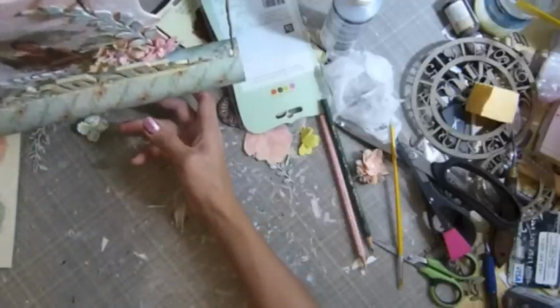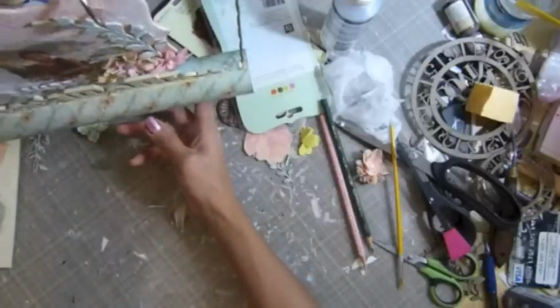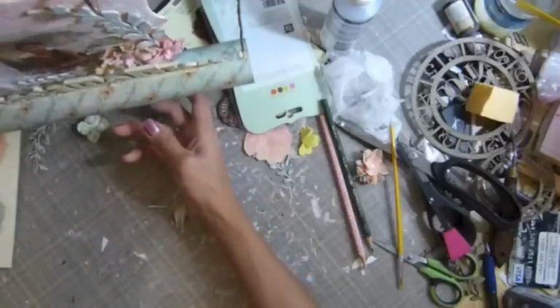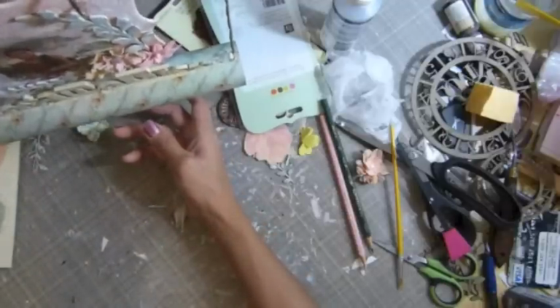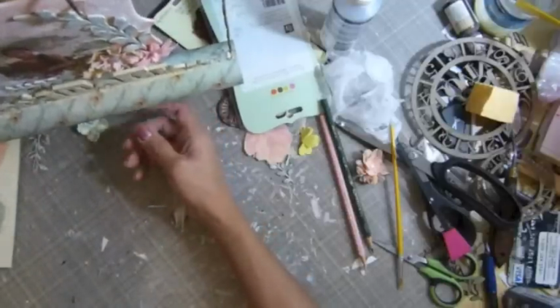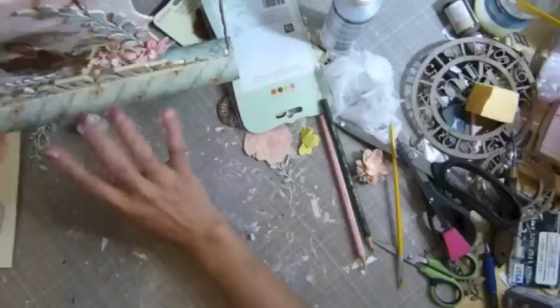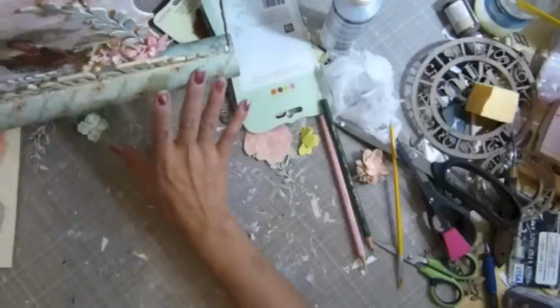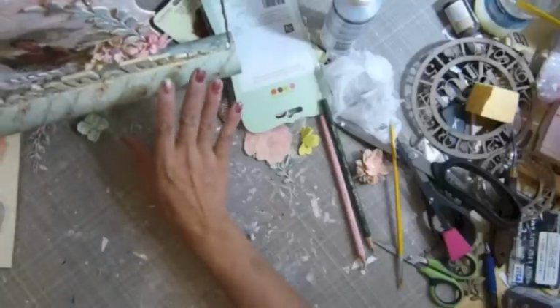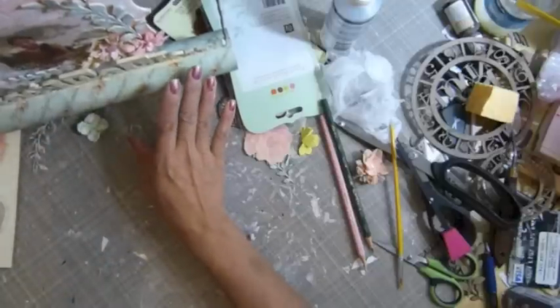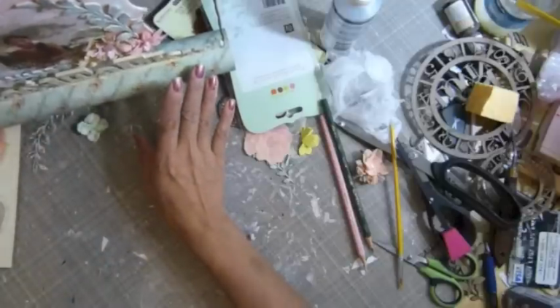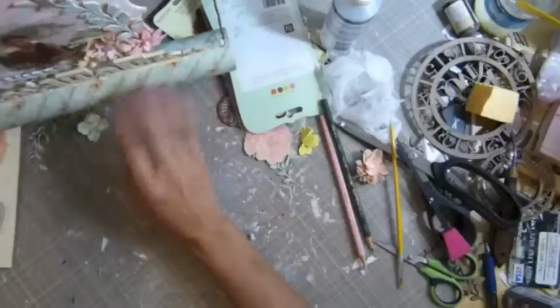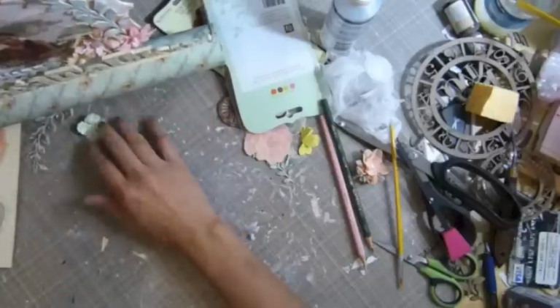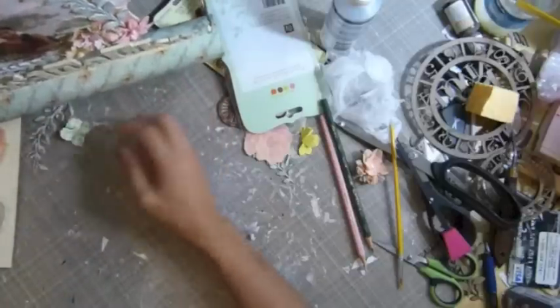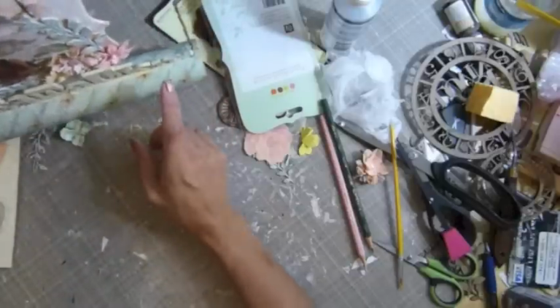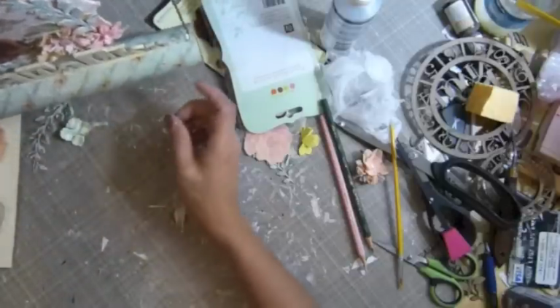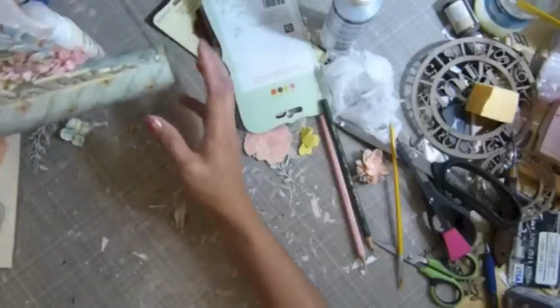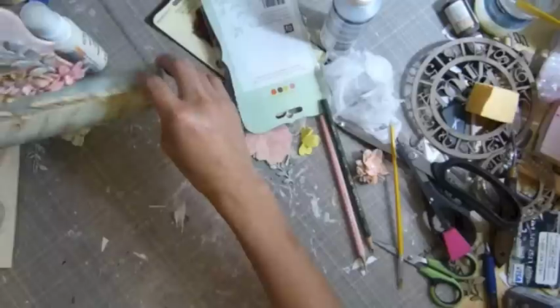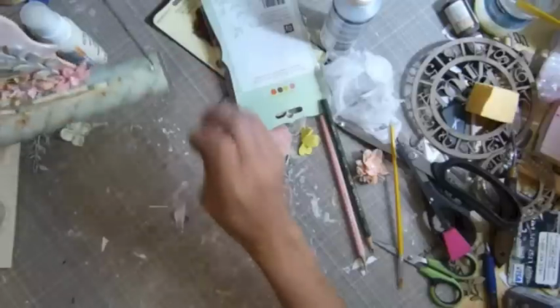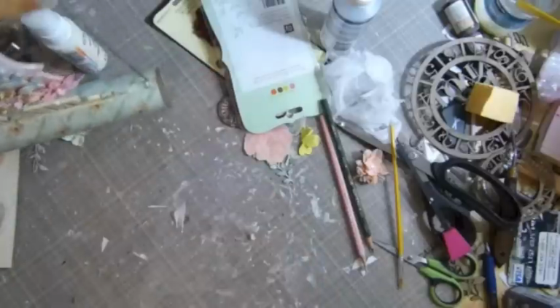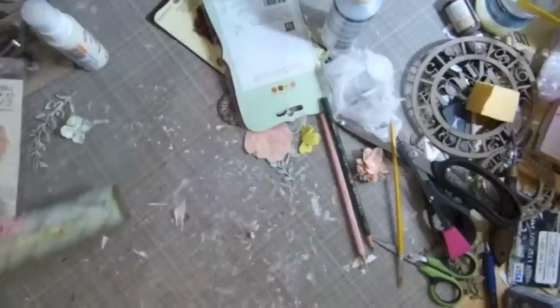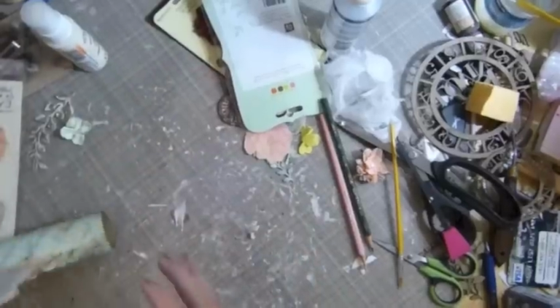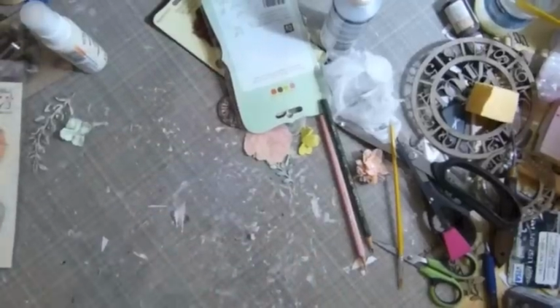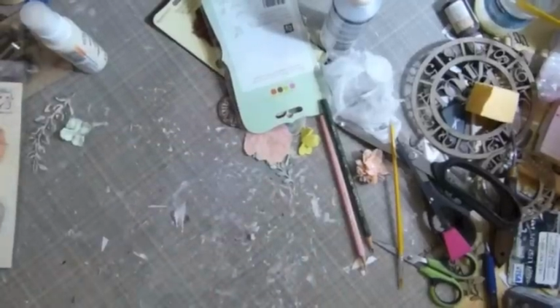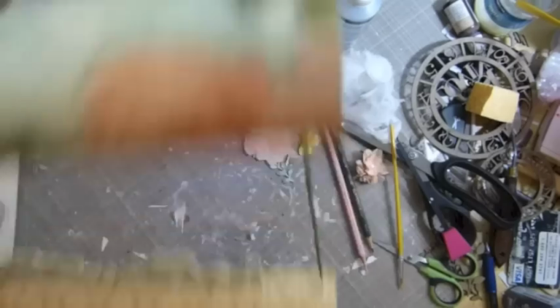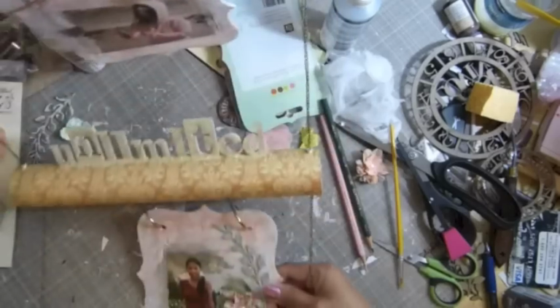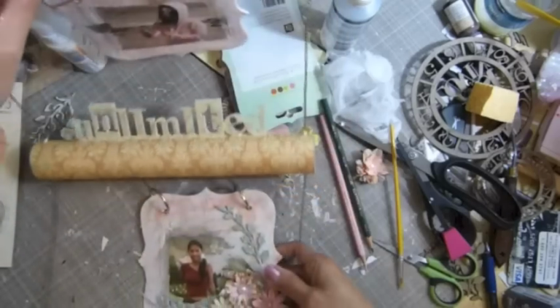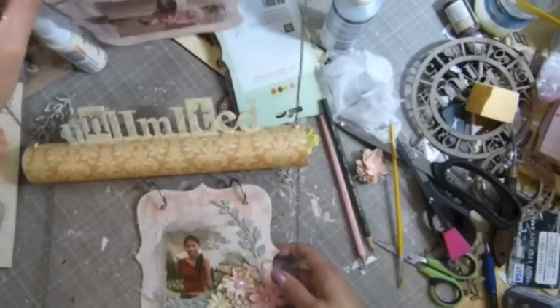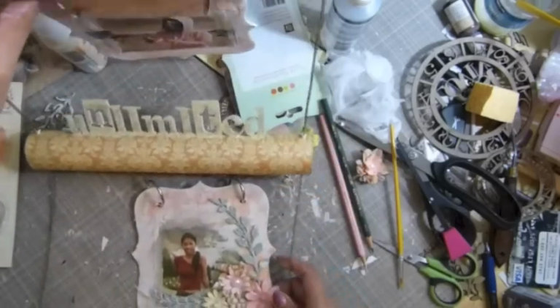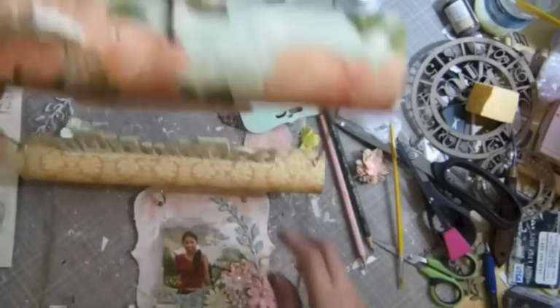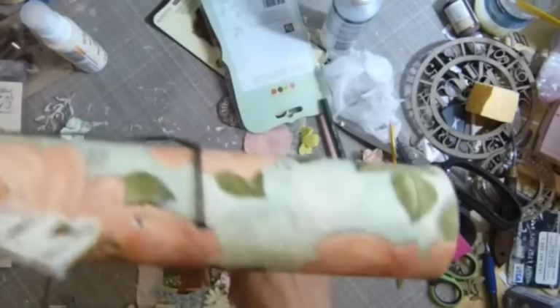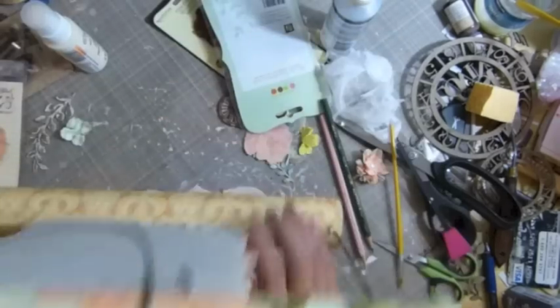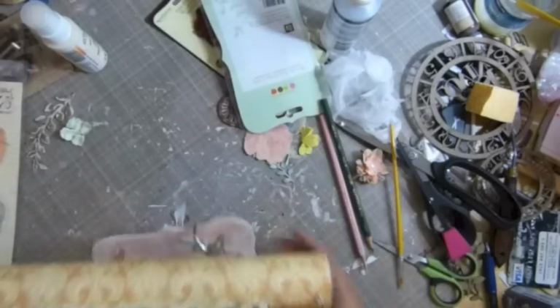You guys are not going to see what I have — I'll take a picture and show you guys — but this is it for now for the layer for the bottom. So now we're going to move on to the top one here.